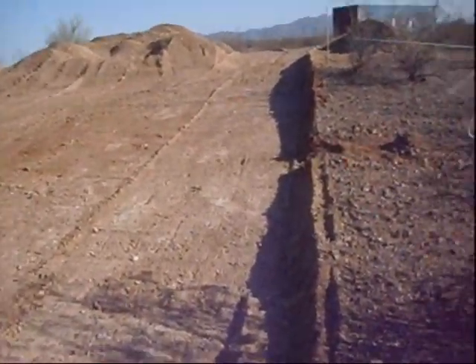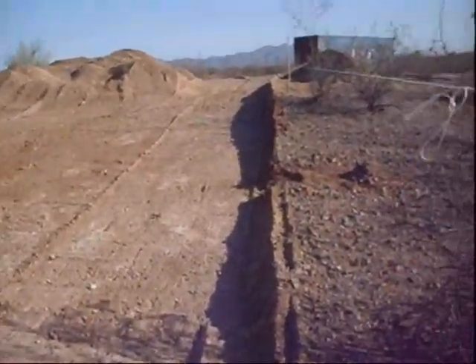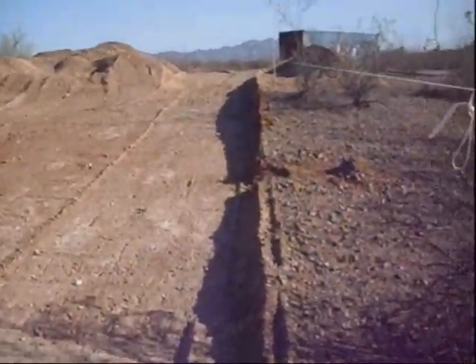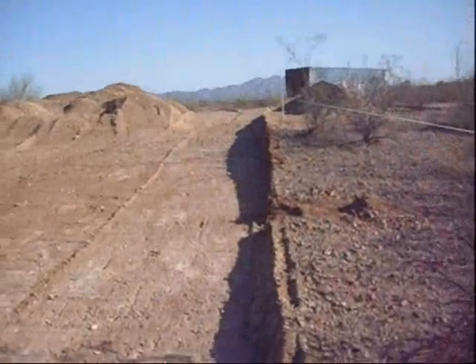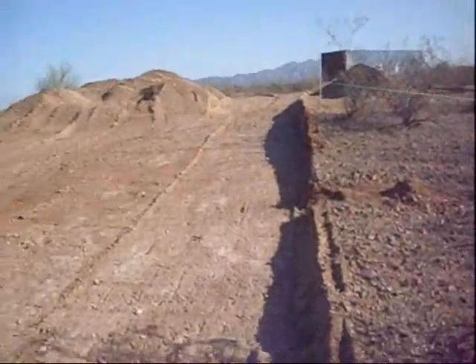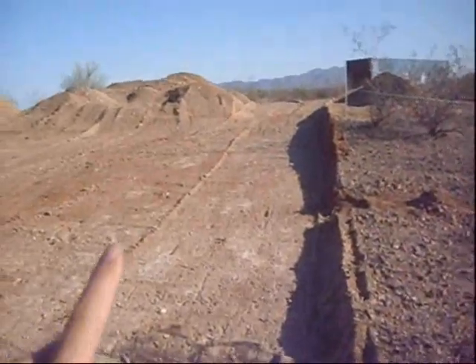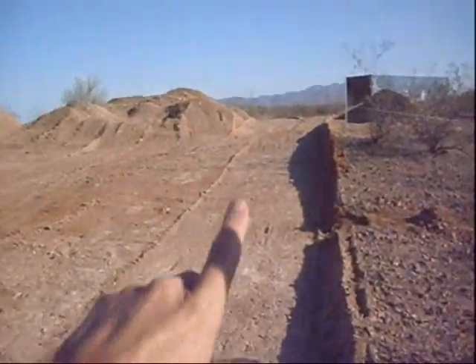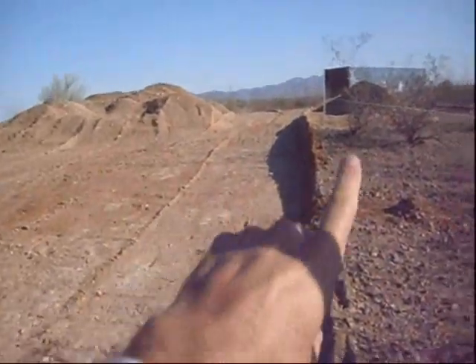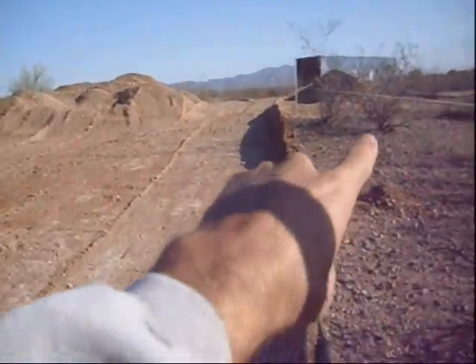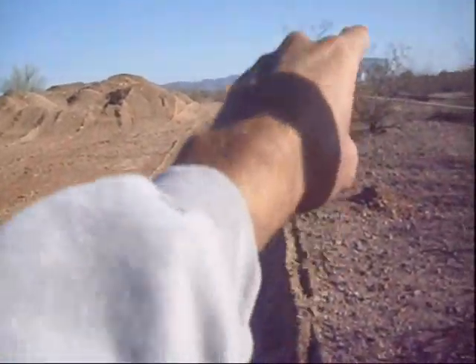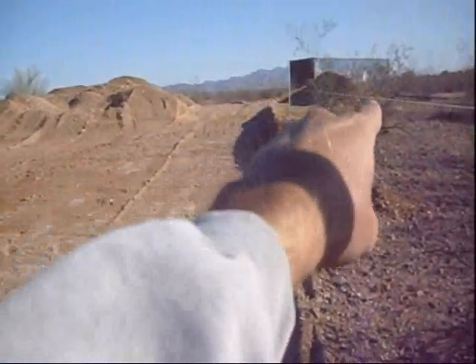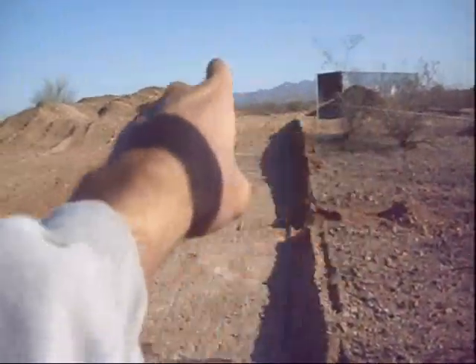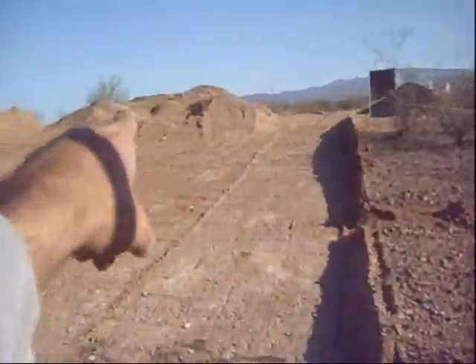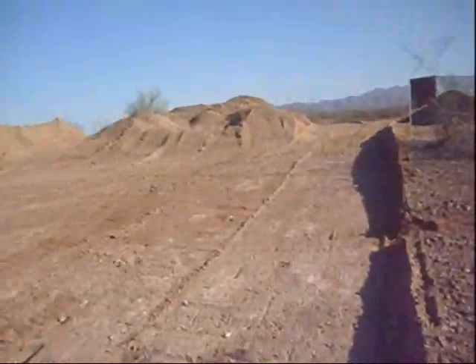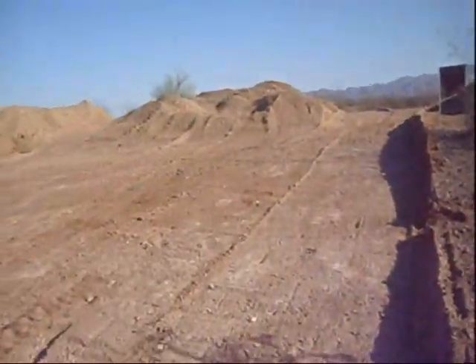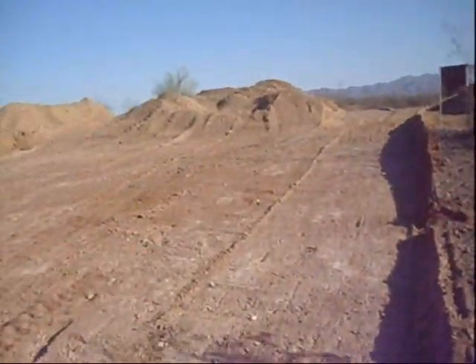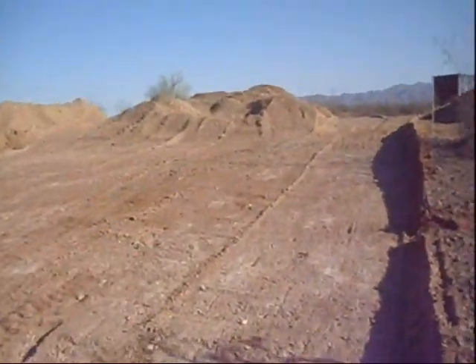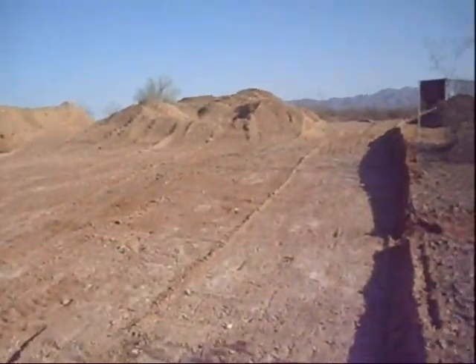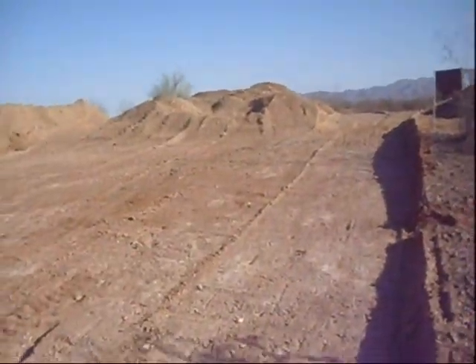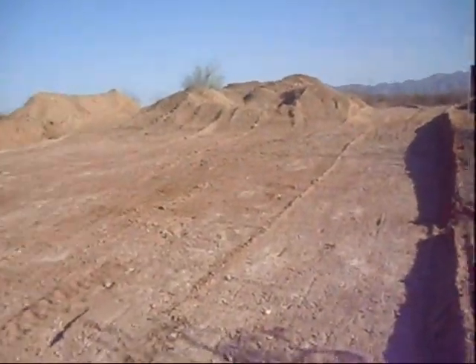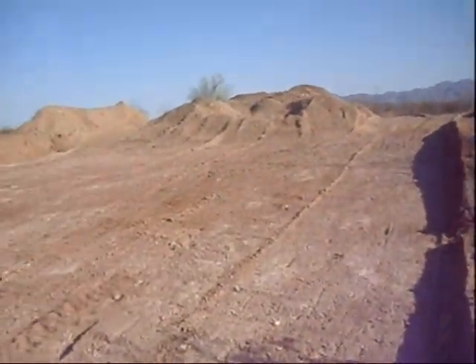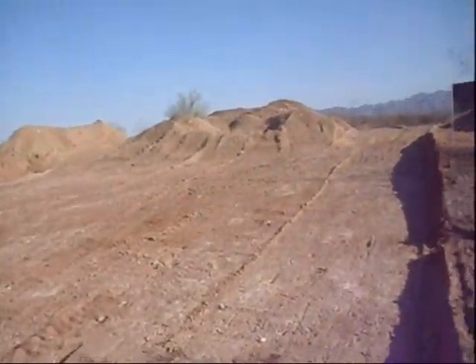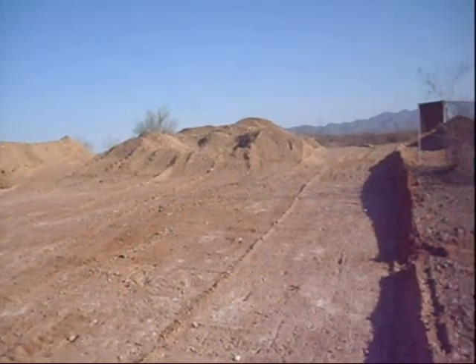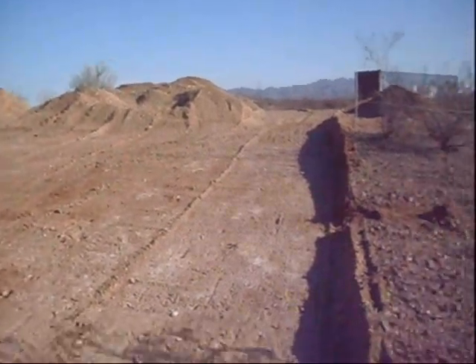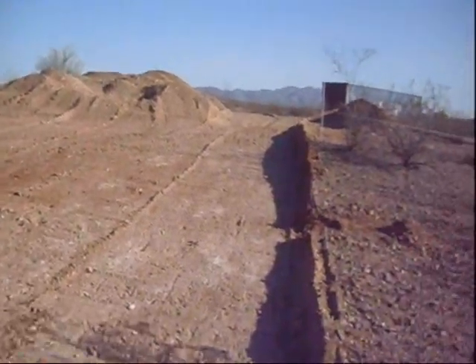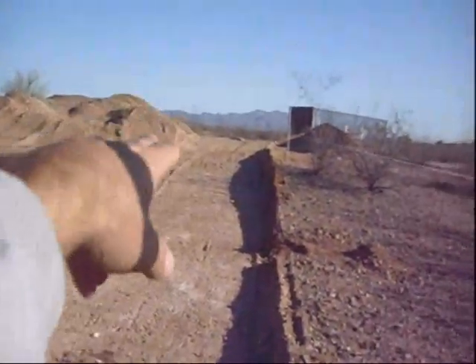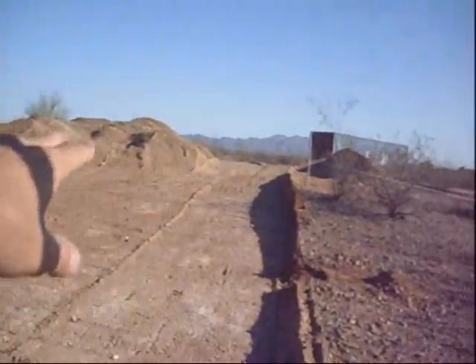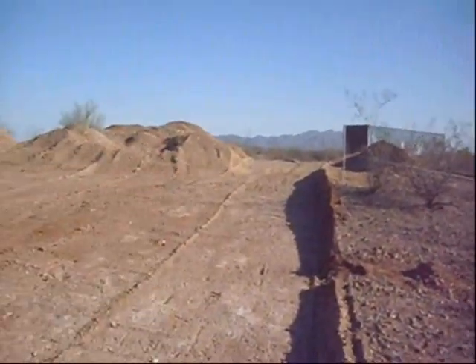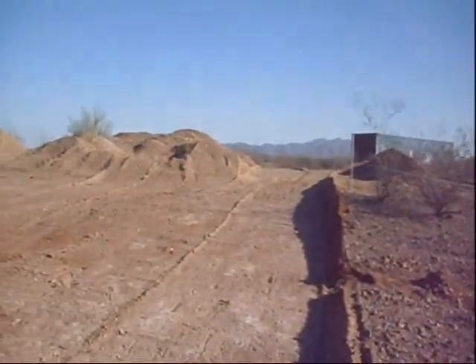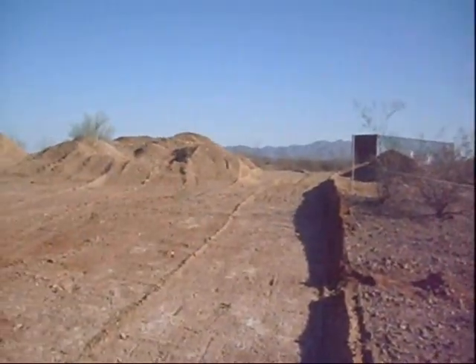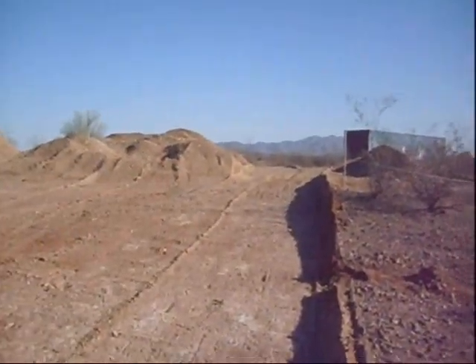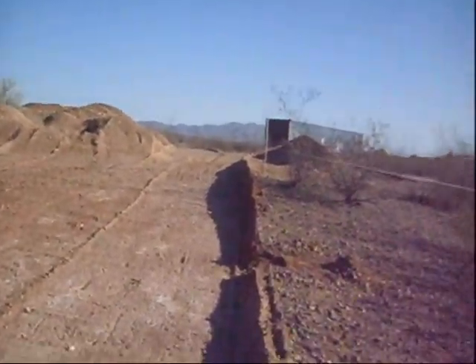As you can see, let's see if I can point here correctly — we have one, two, three pieces, three piles of dirt with access ports in between them.